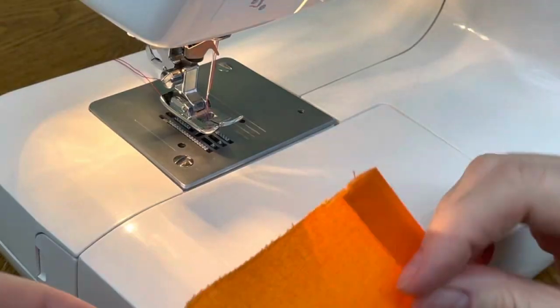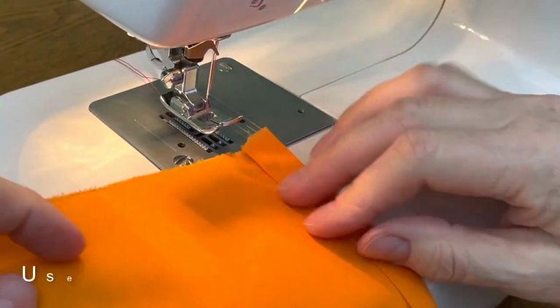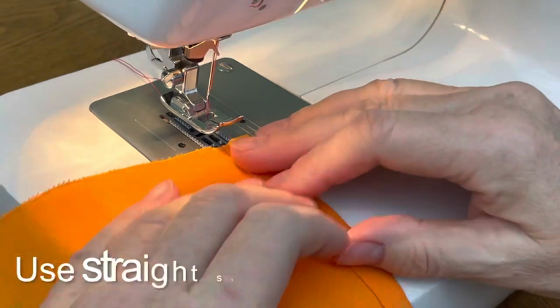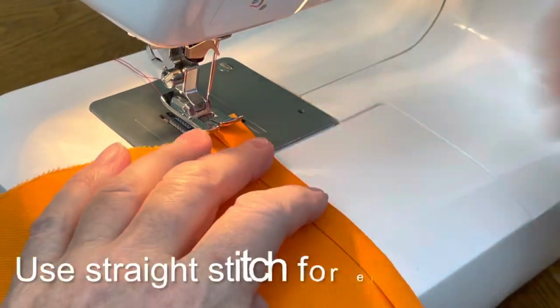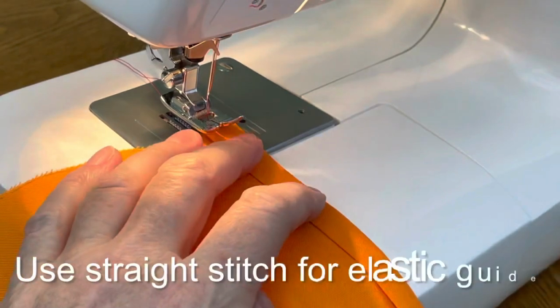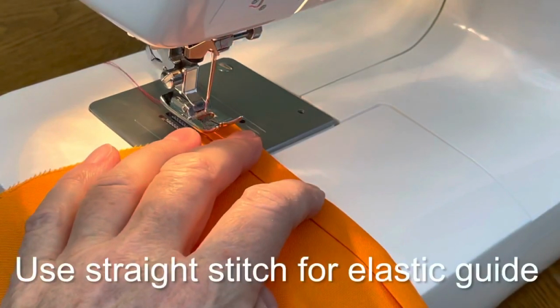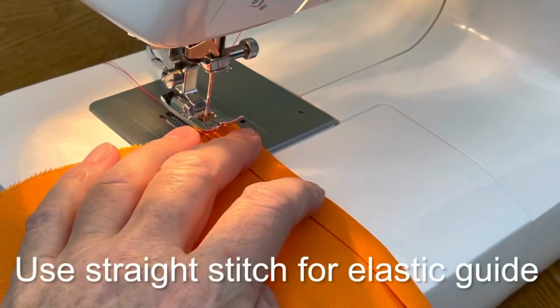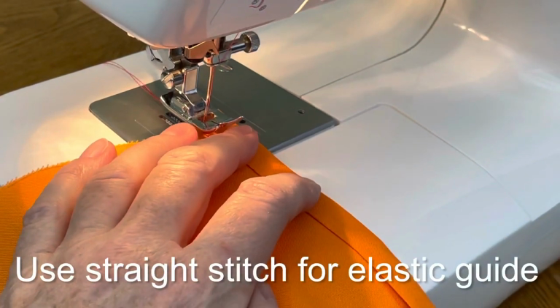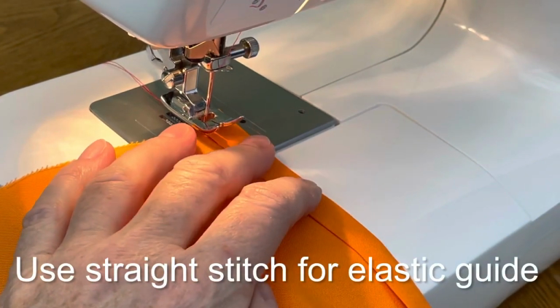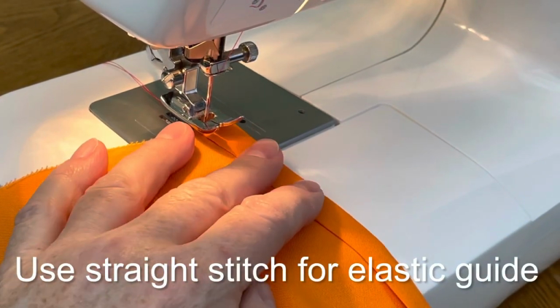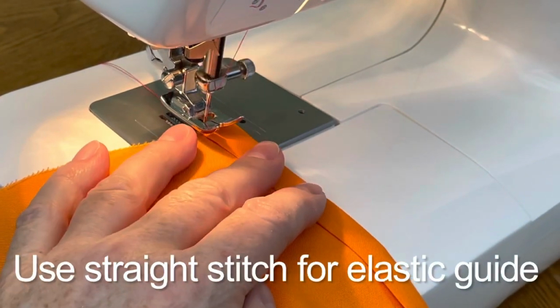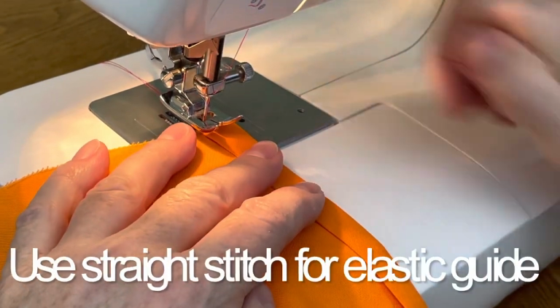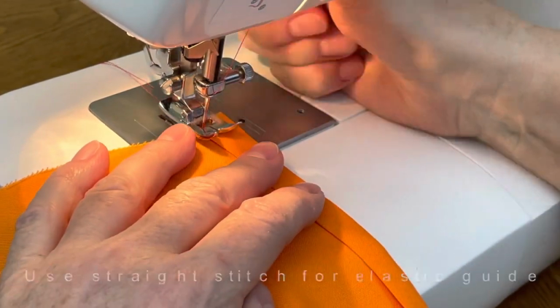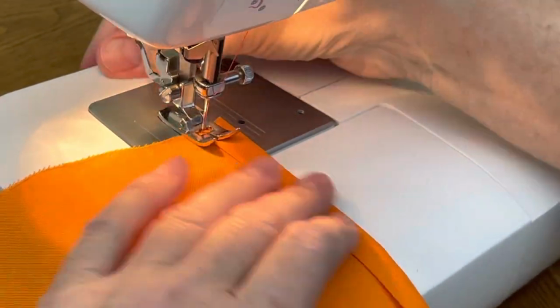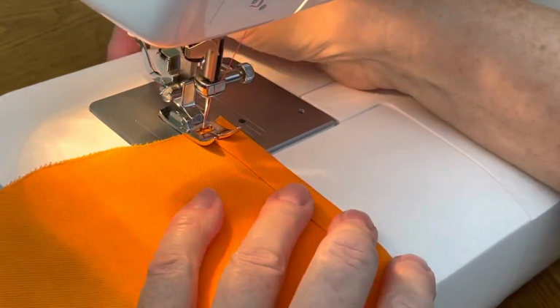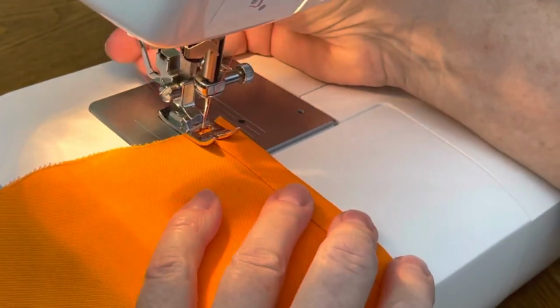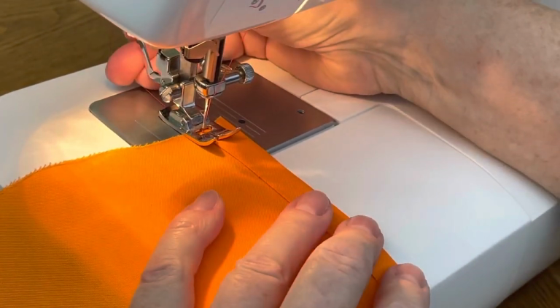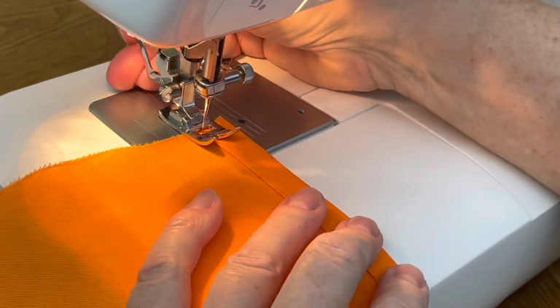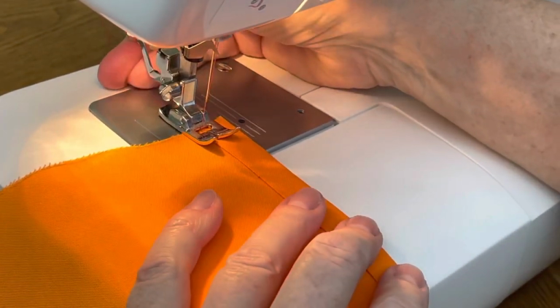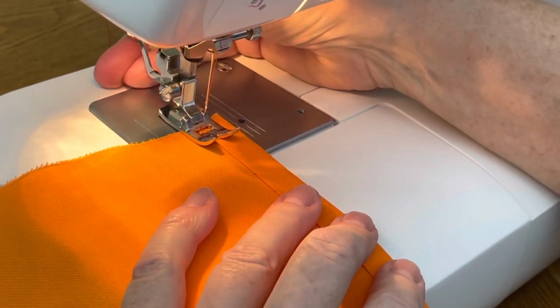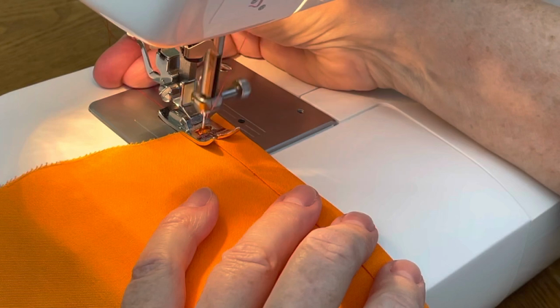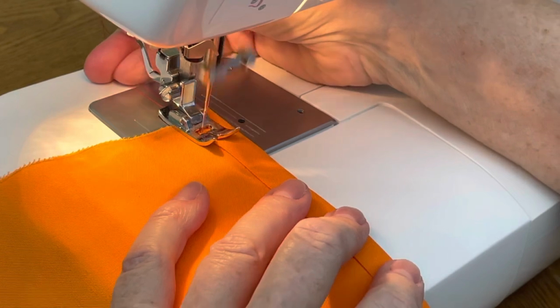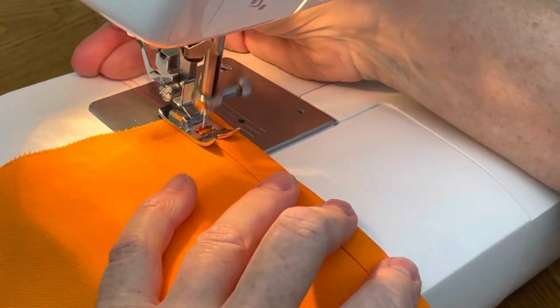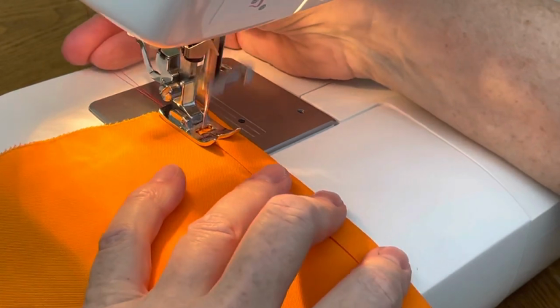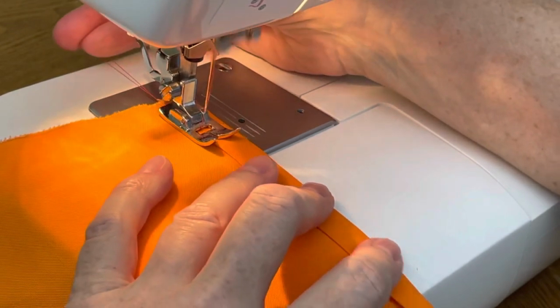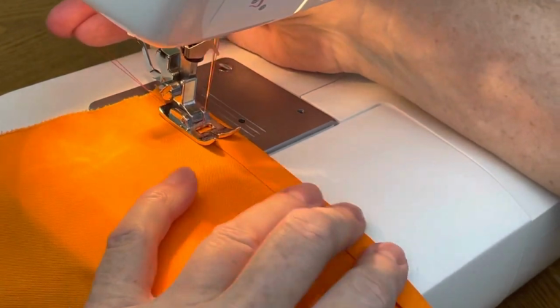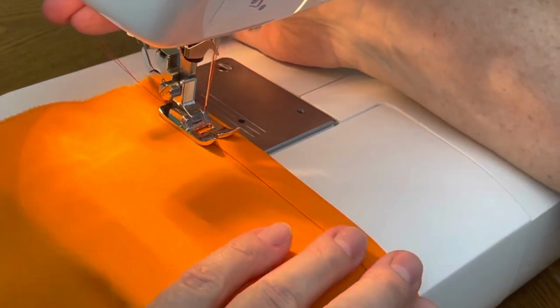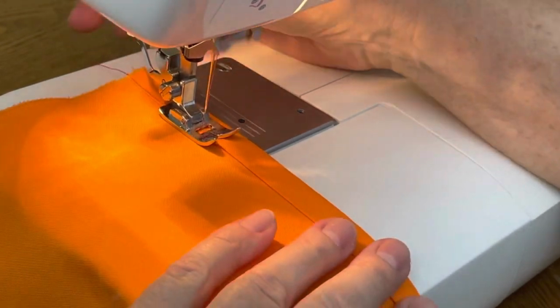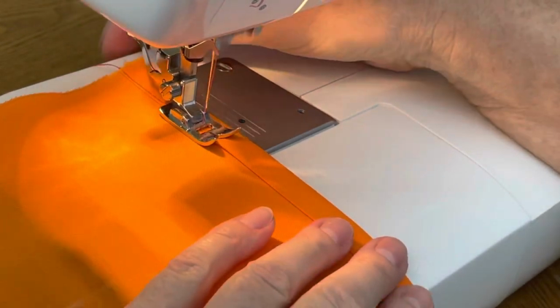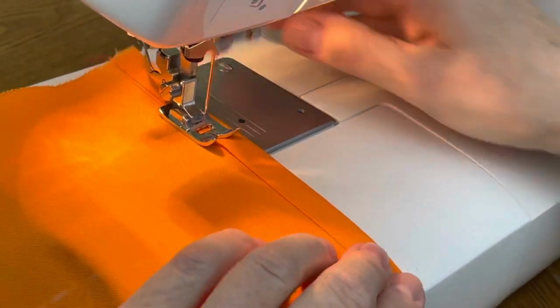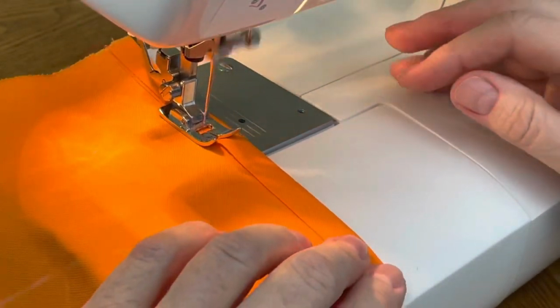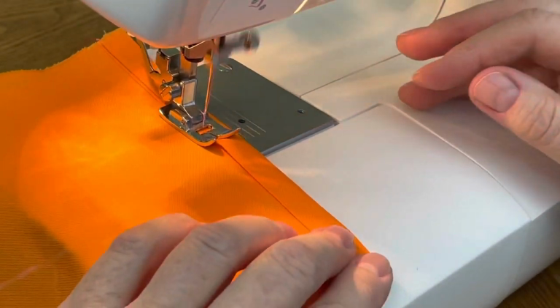With the top part of your scrub cap wrong side up, make a straight stitch along the edge of the guide for the elastic tape.